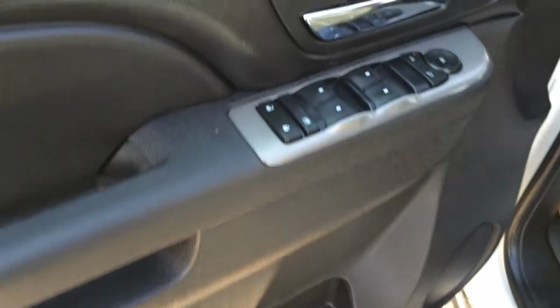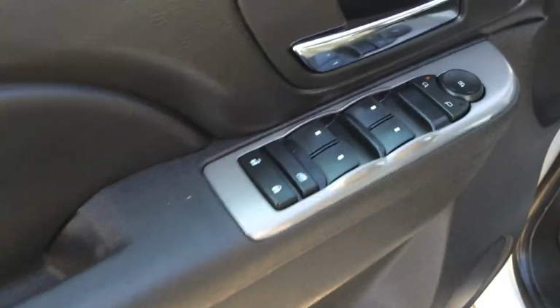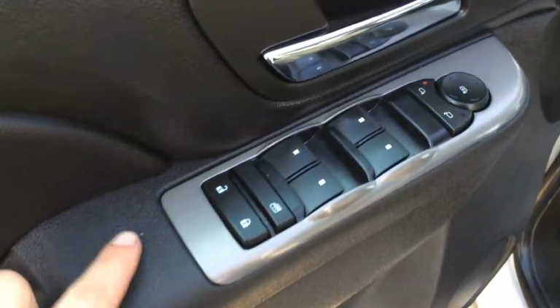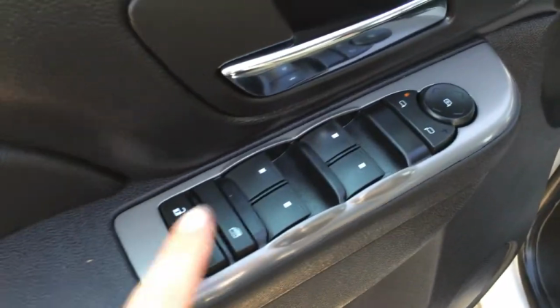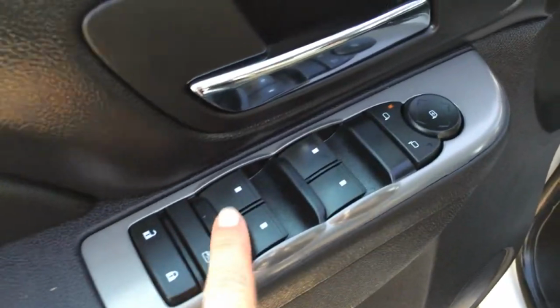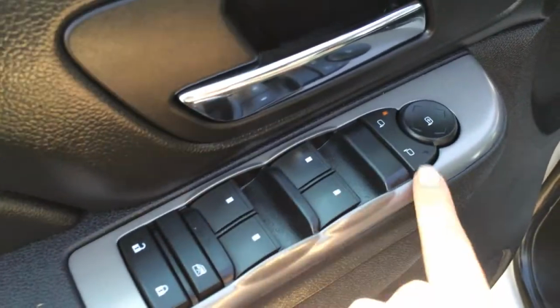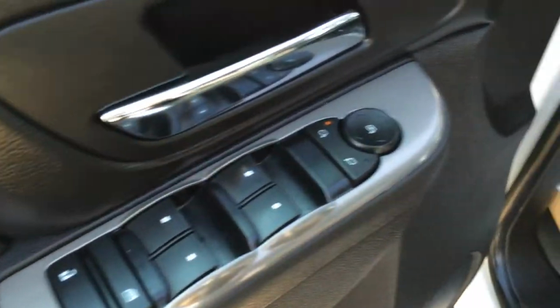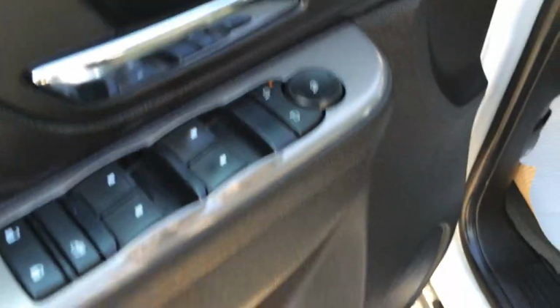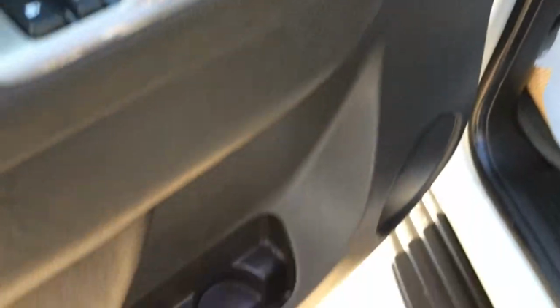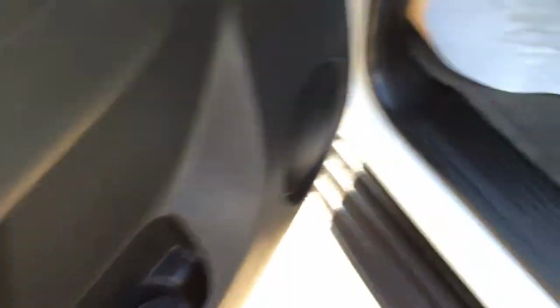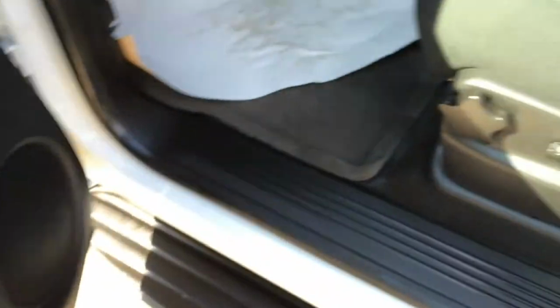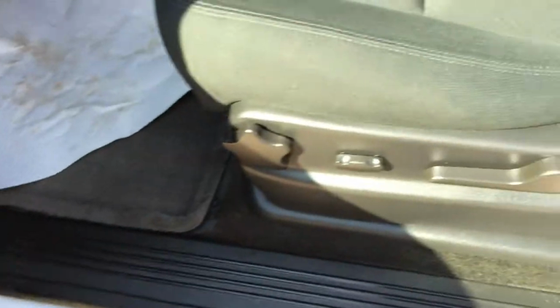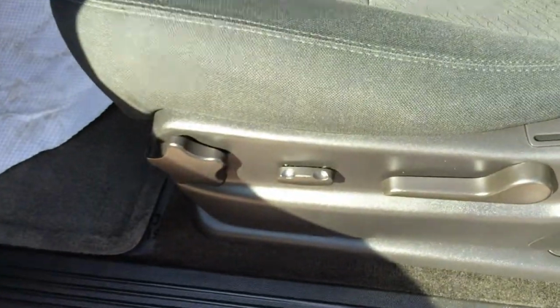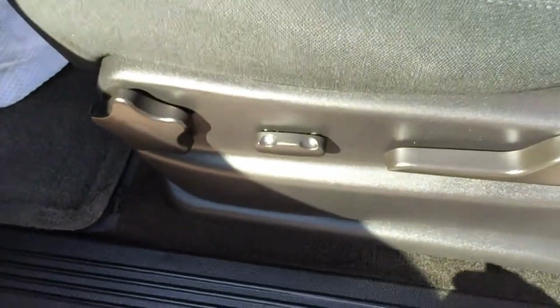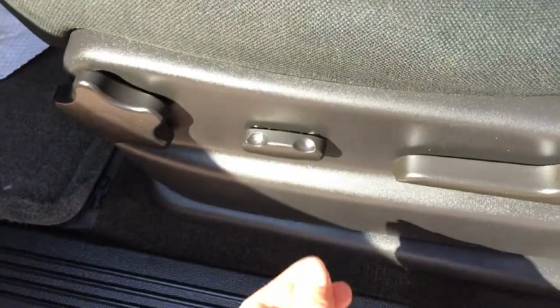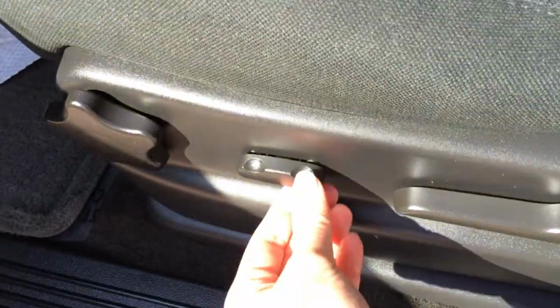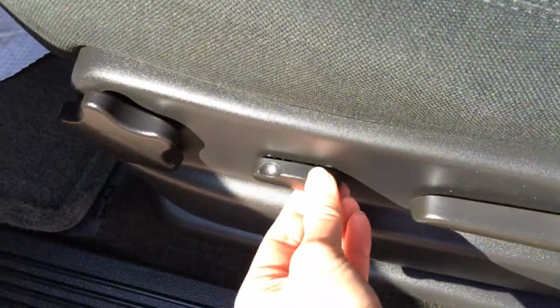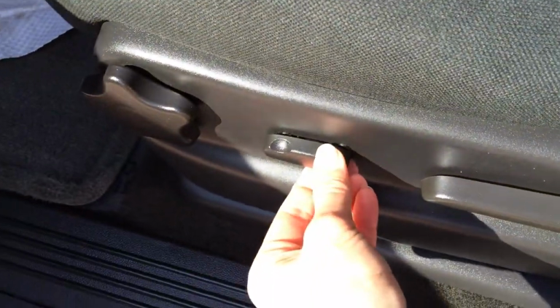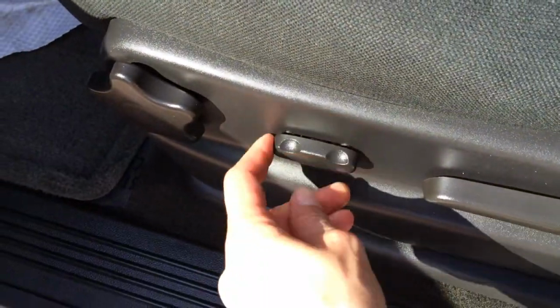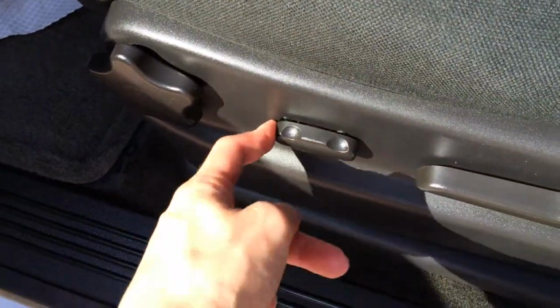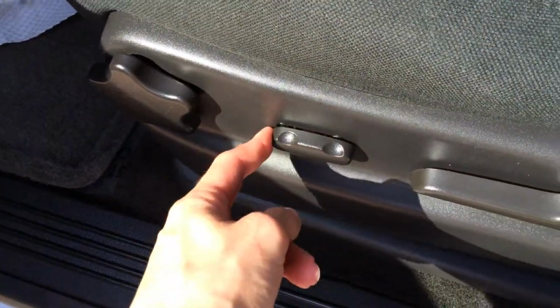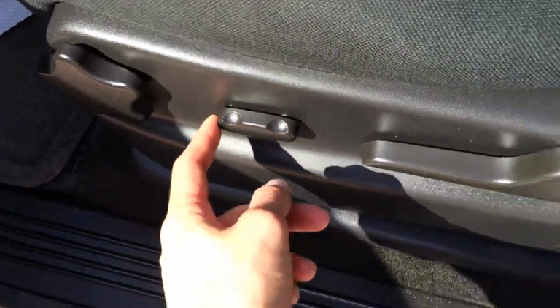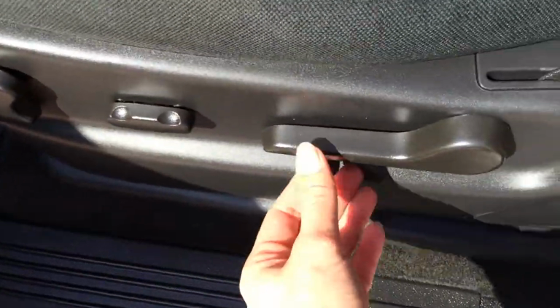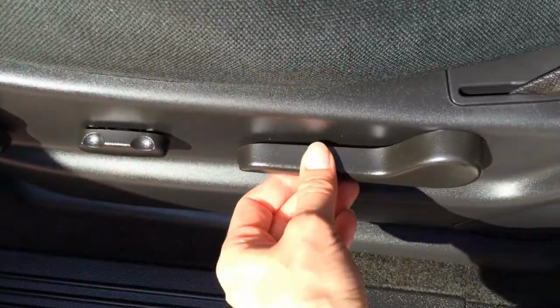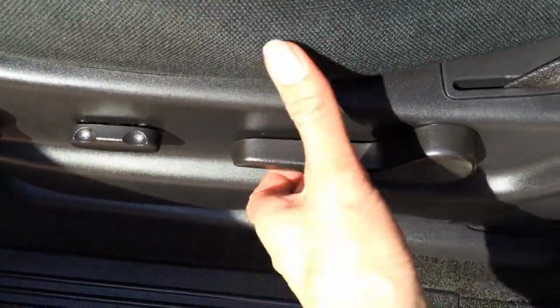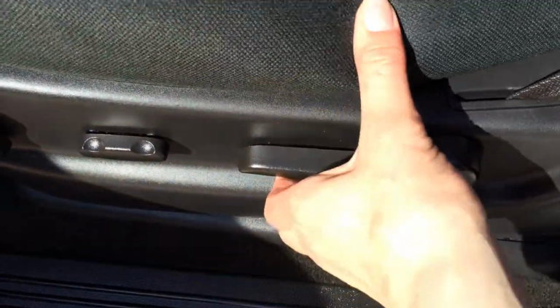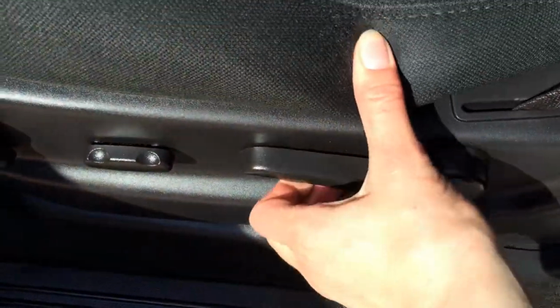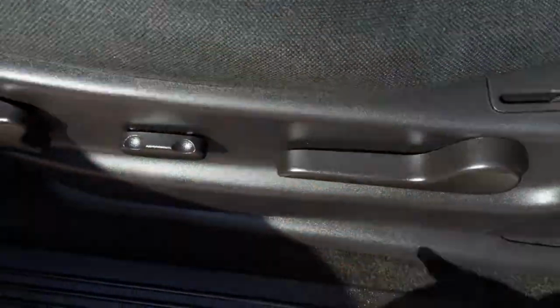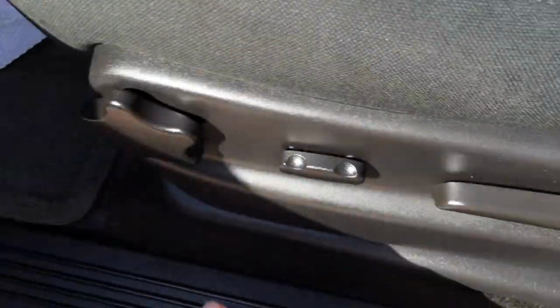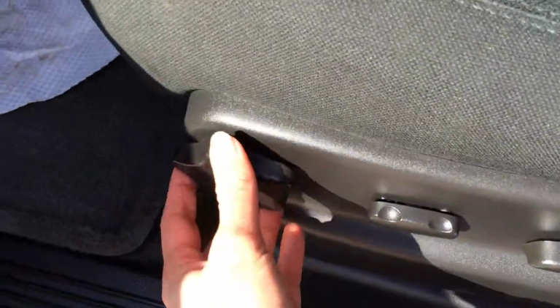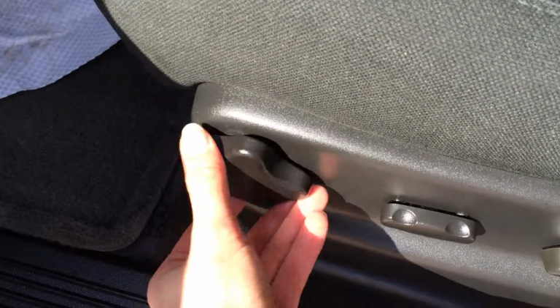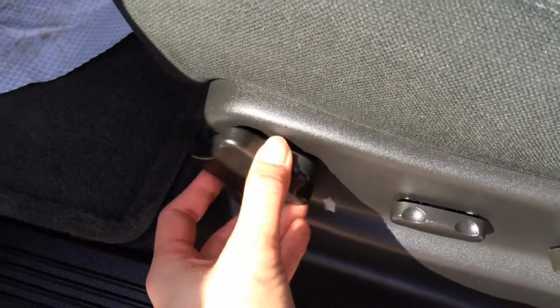So you have power locks, windows, and side mirrors. Power moving, and then you have your recline lever and your lumbar.